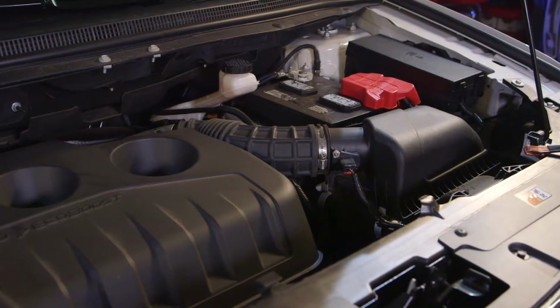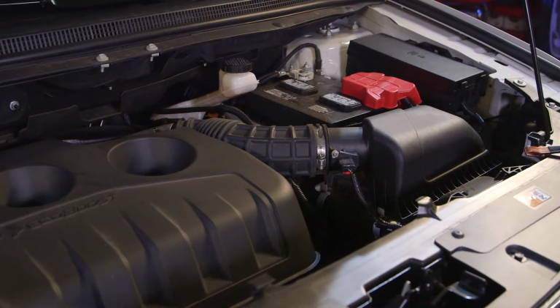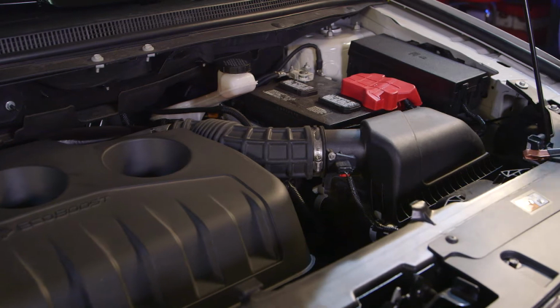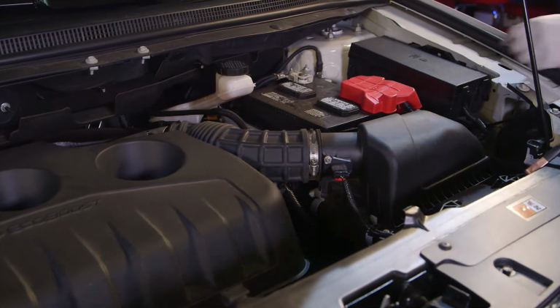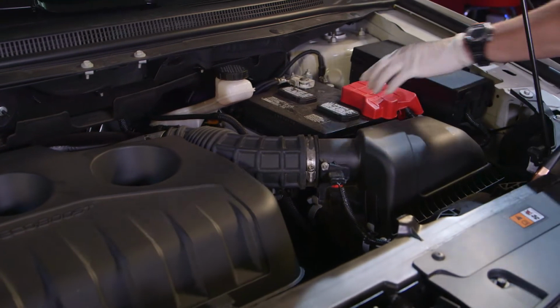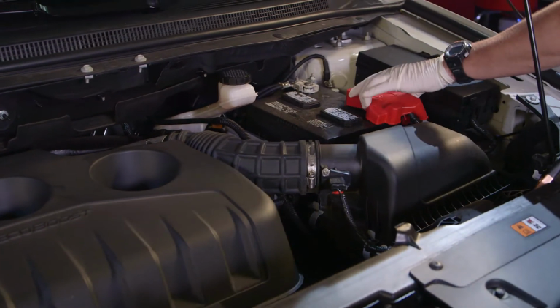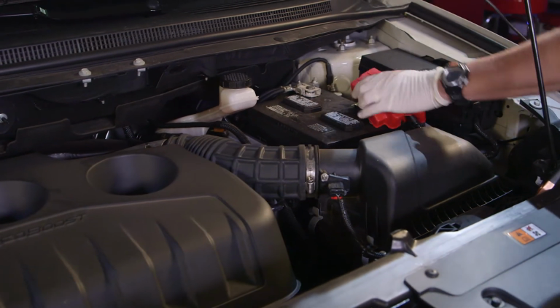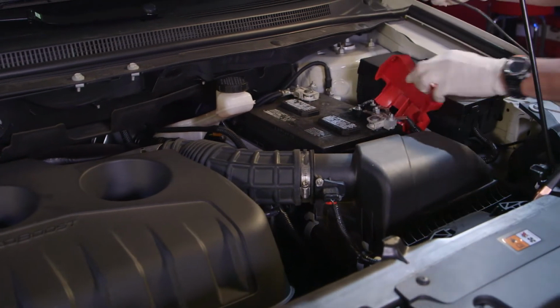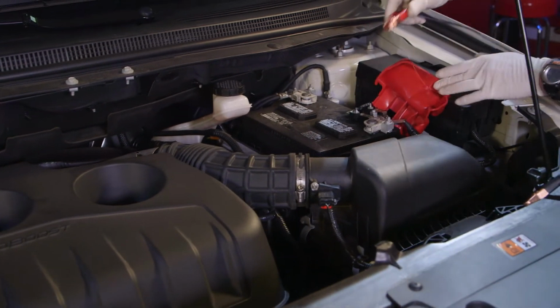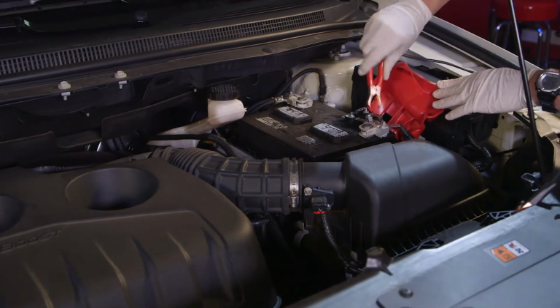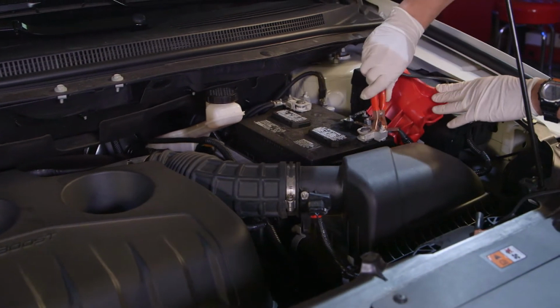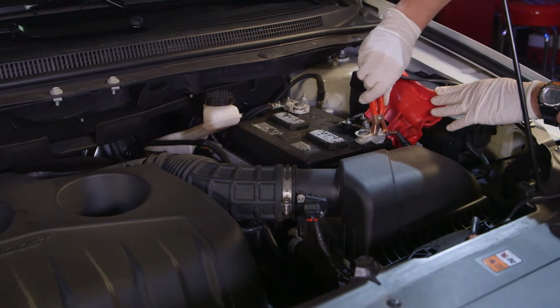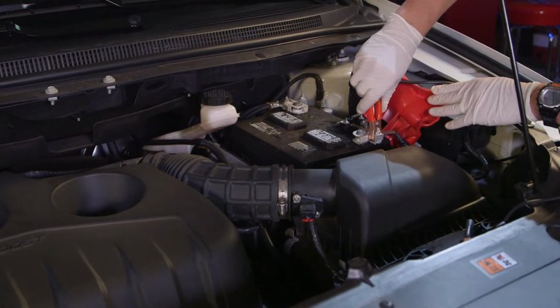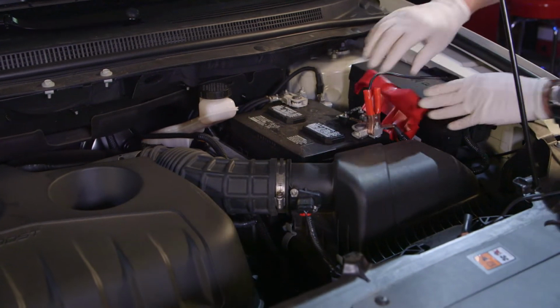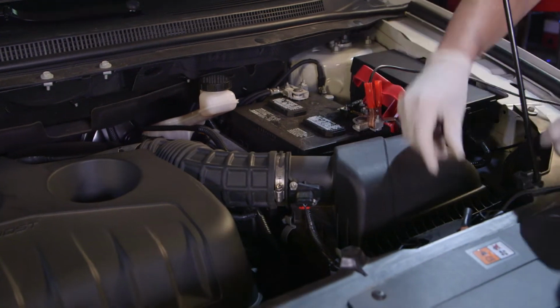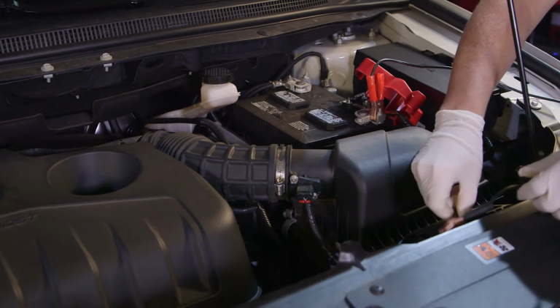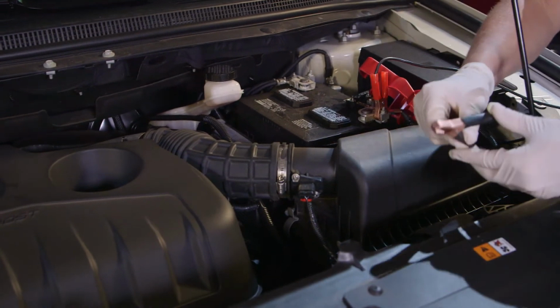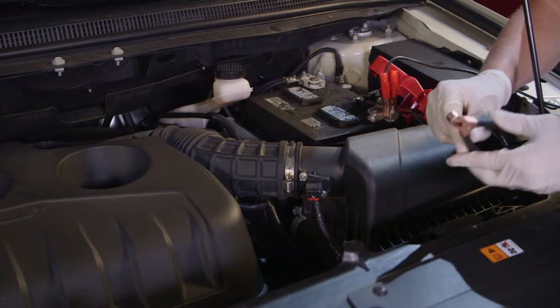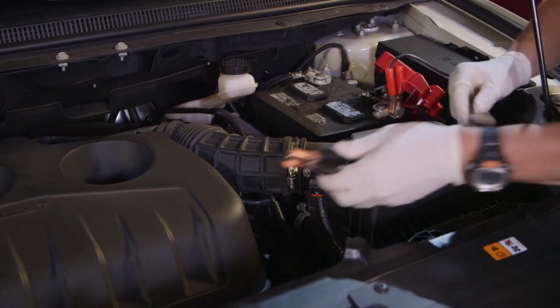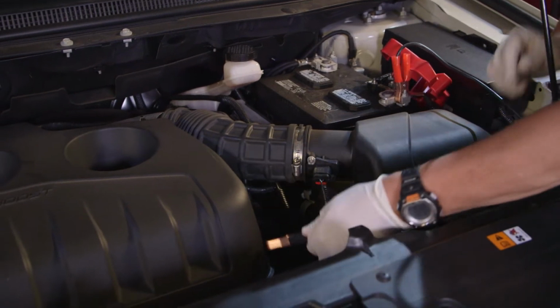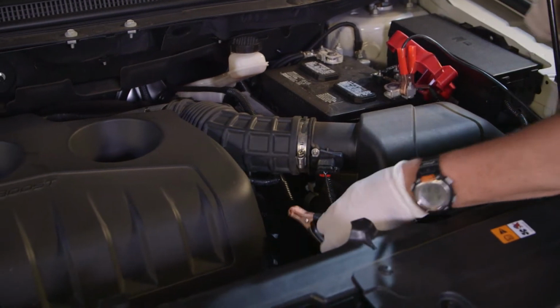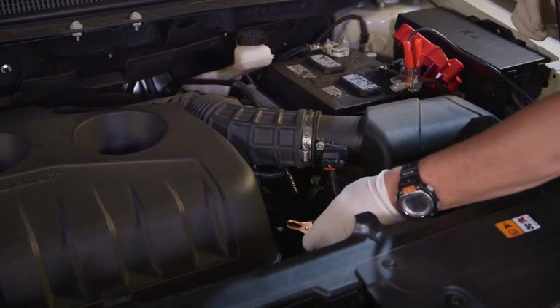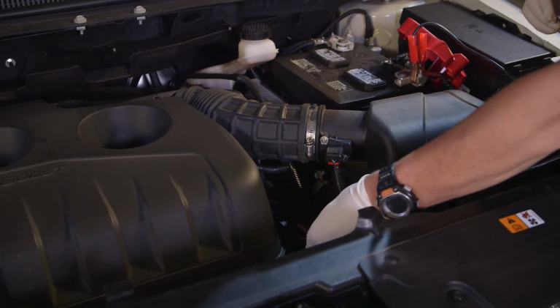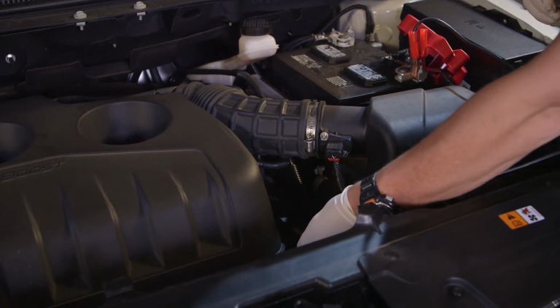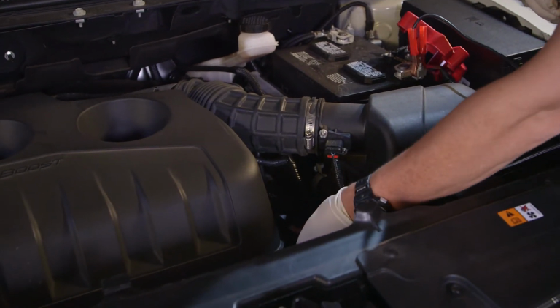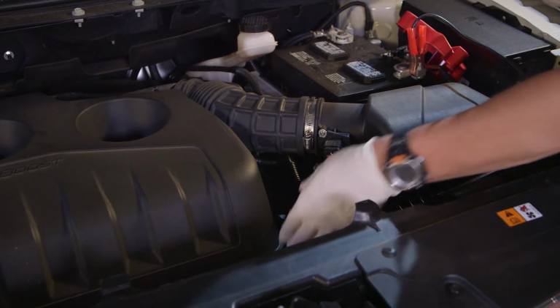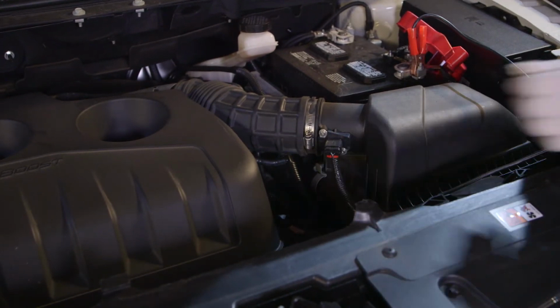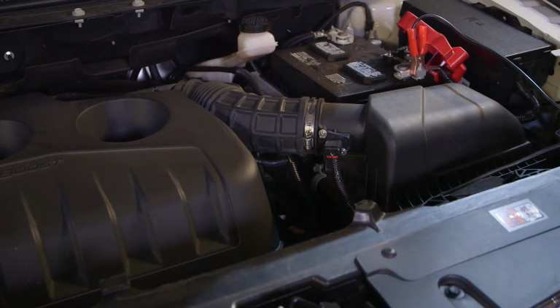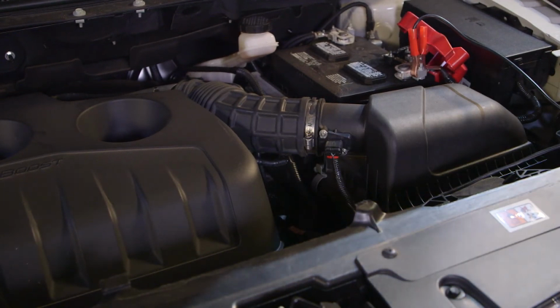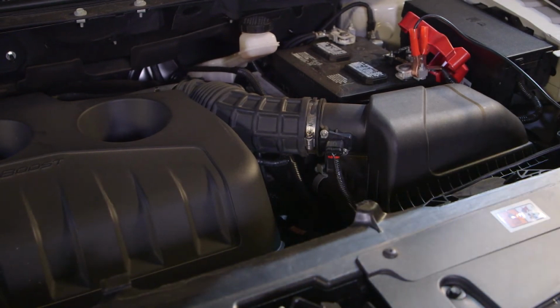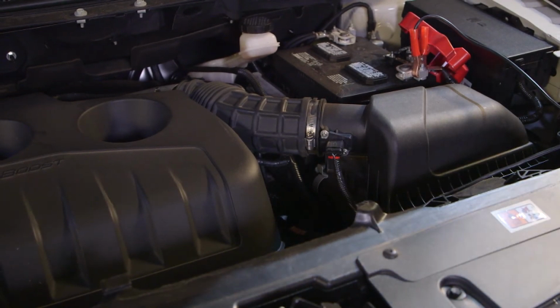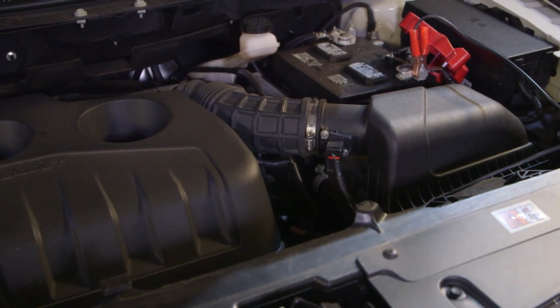Attach the unit's power harness to the vehicle's battery by connecting the red battery clip to the positive battery terminal and the black clip to a solid ground point as far away from the battery as possible.